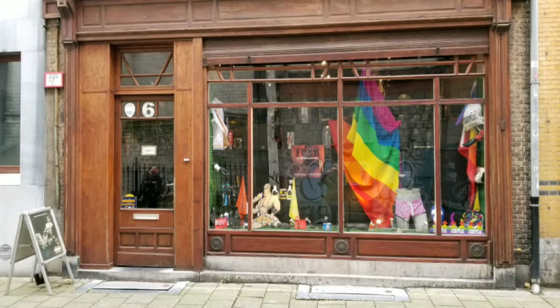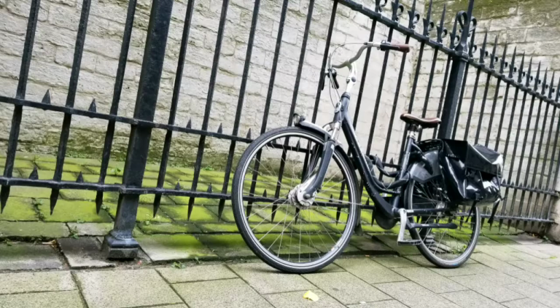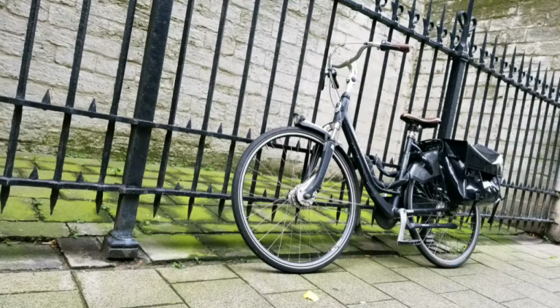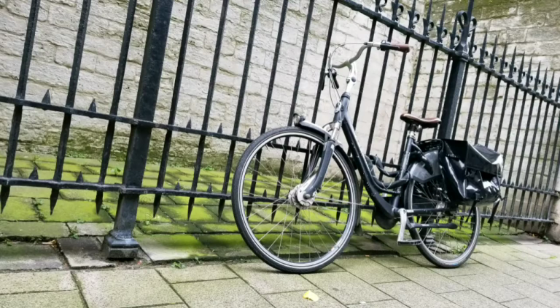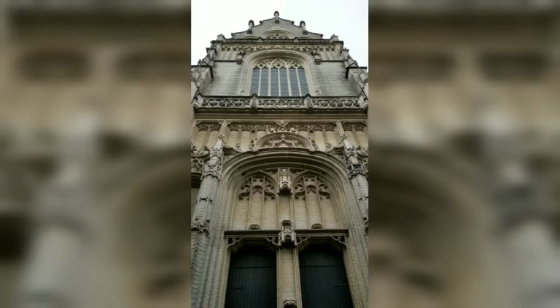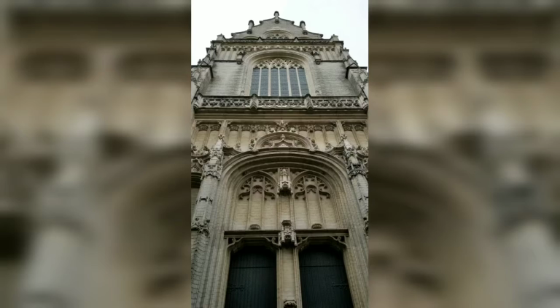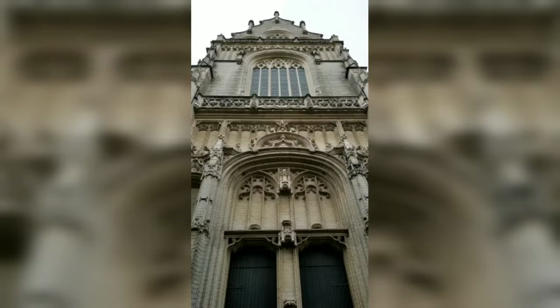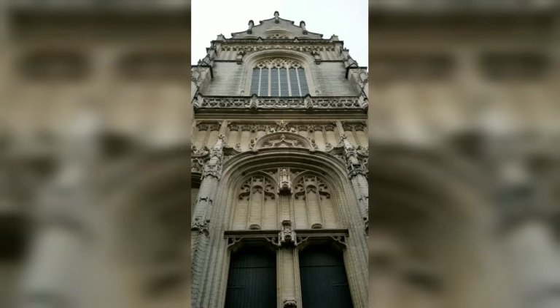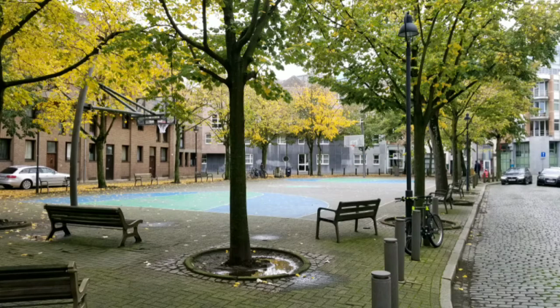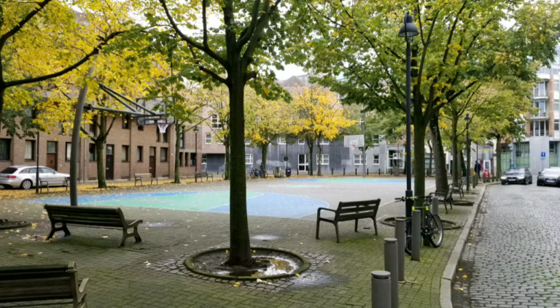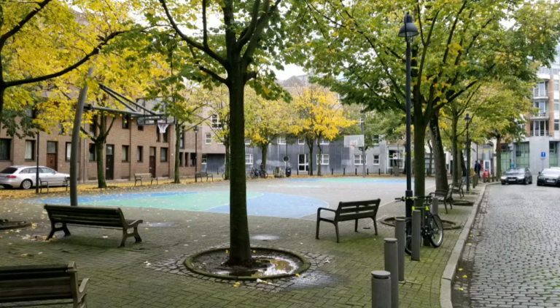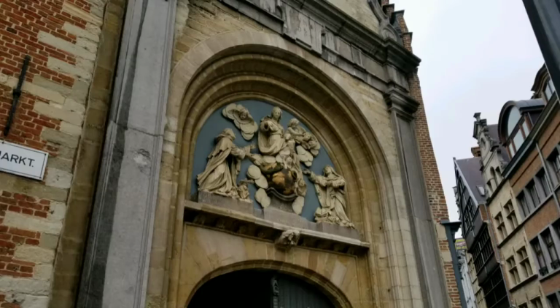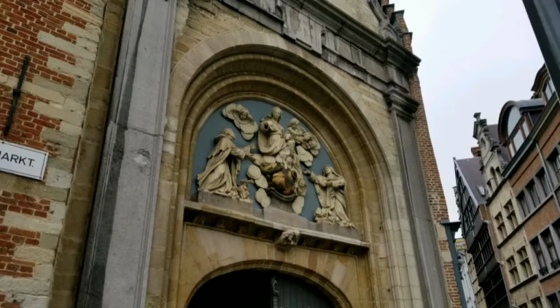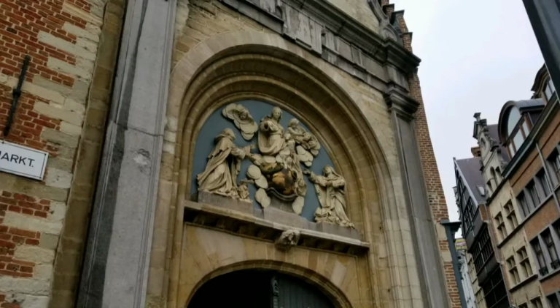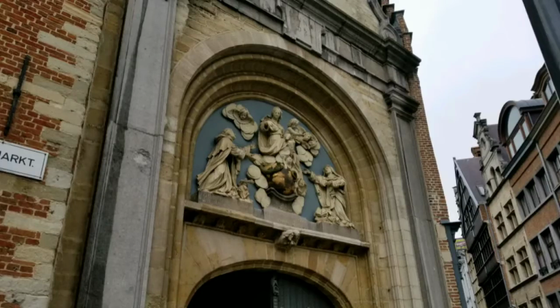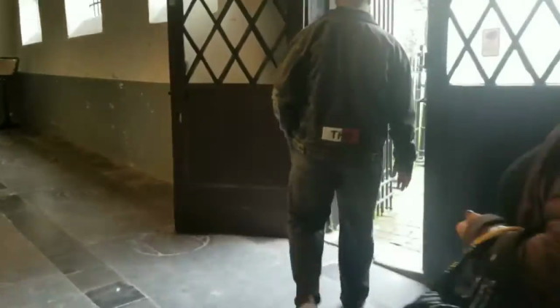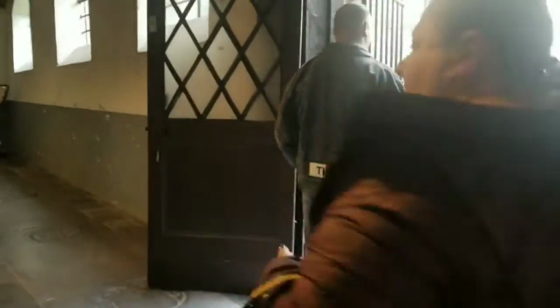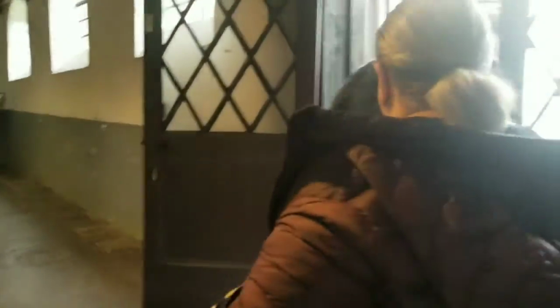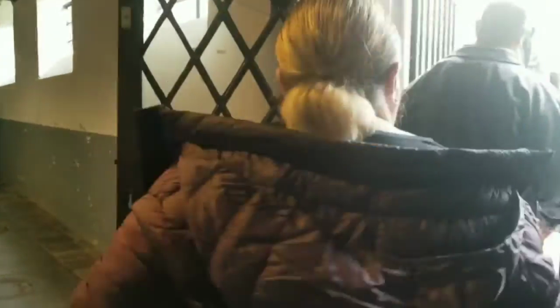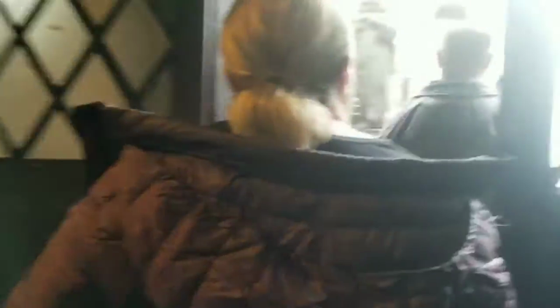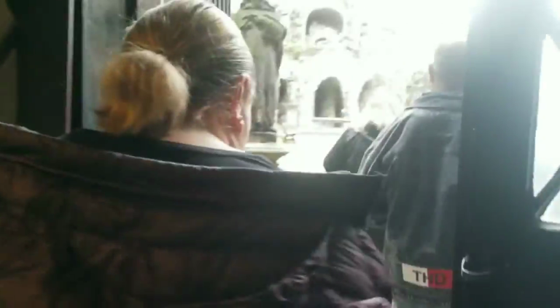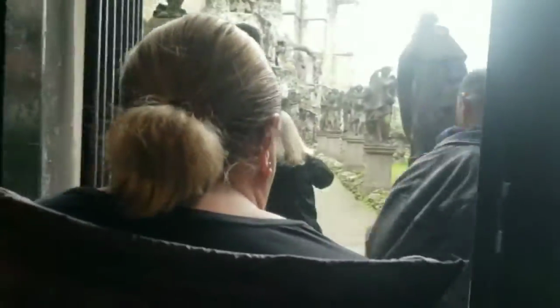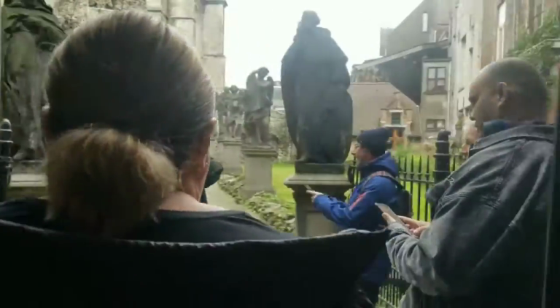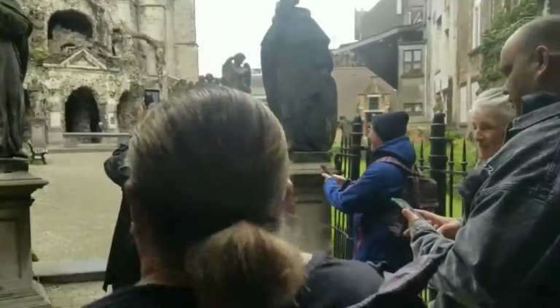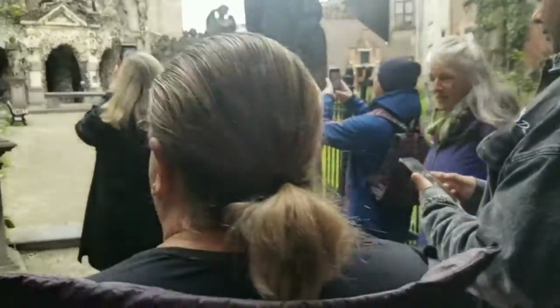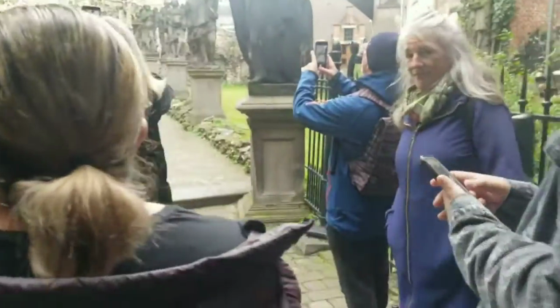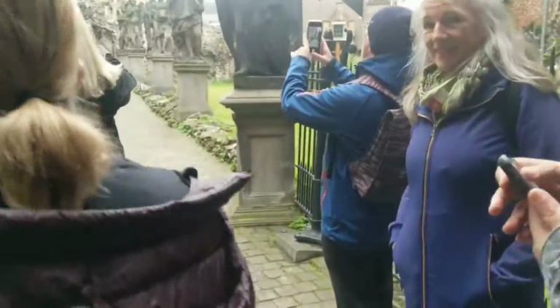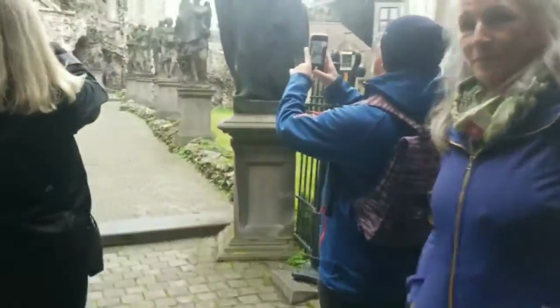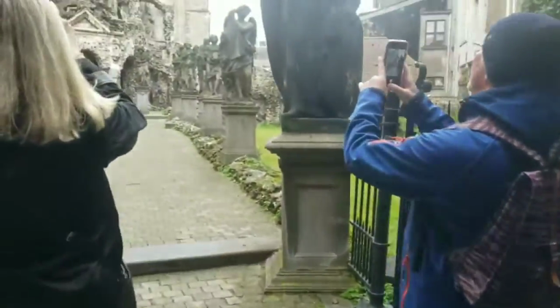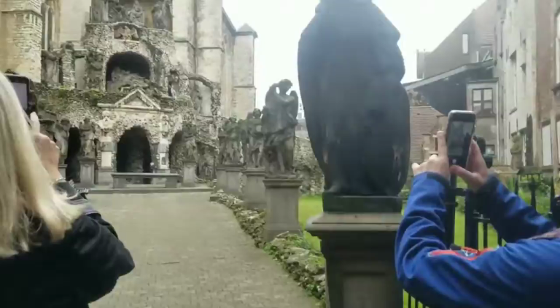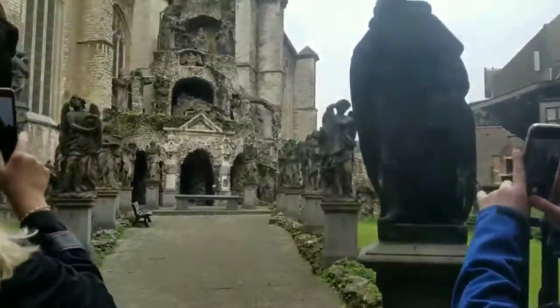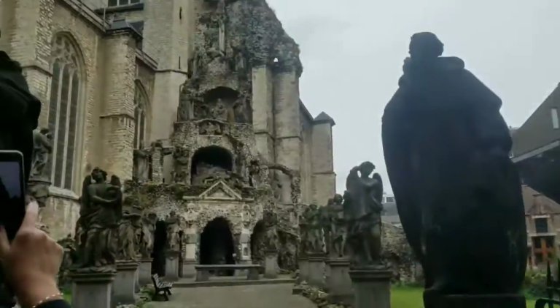In Antwerp you get a beautiful surprise at every turn. Like you just walk through a hallway and find a hidden sculpture garden like this one.